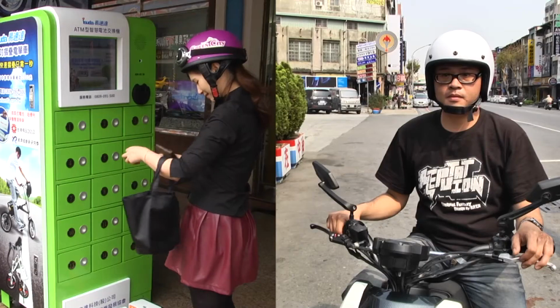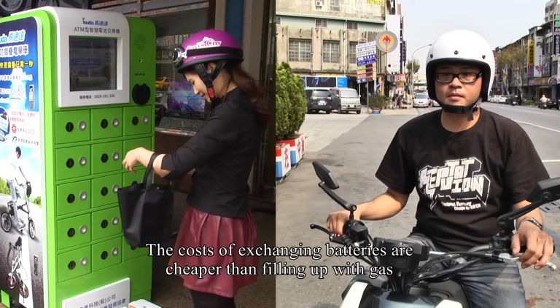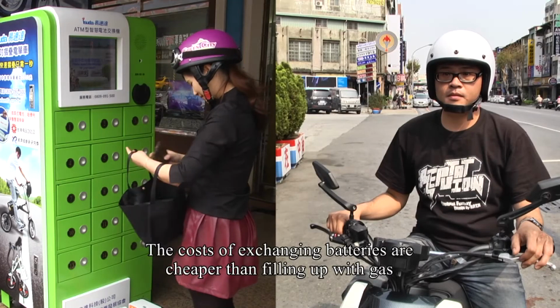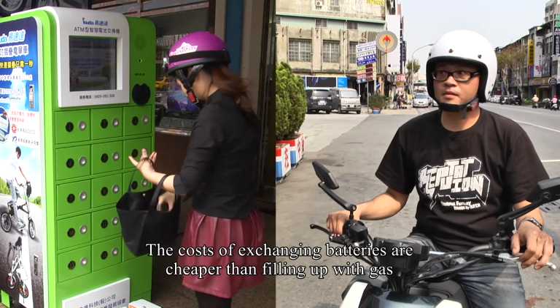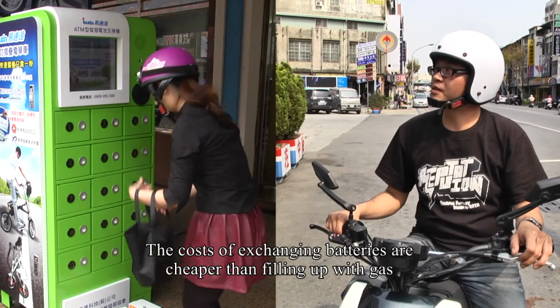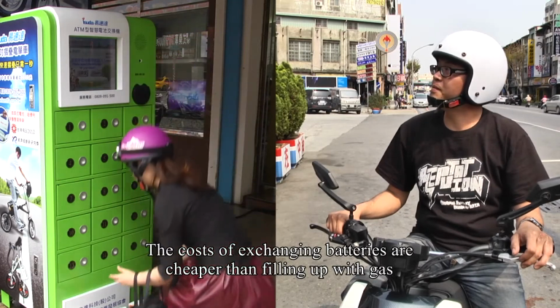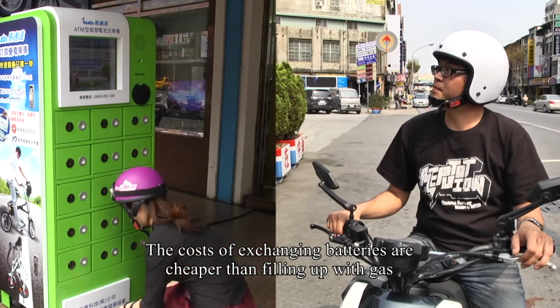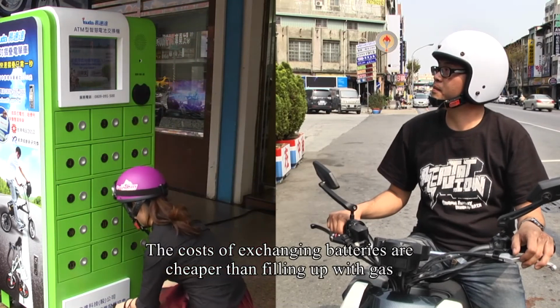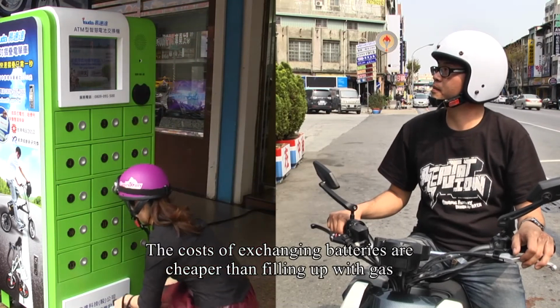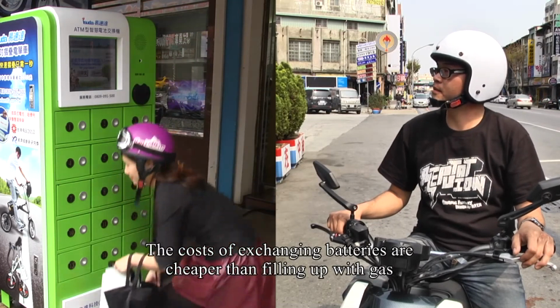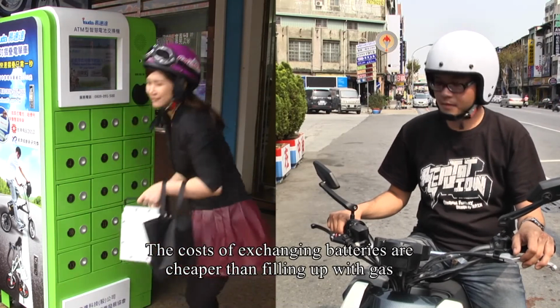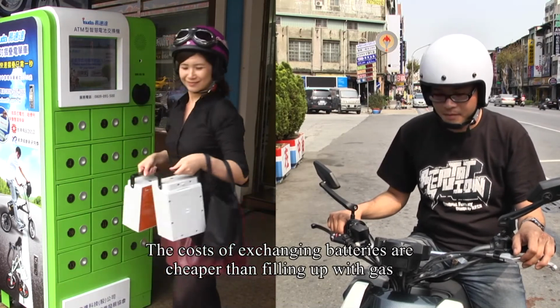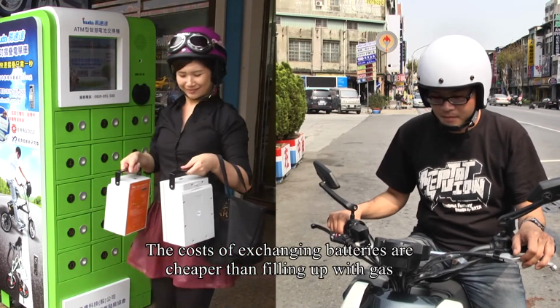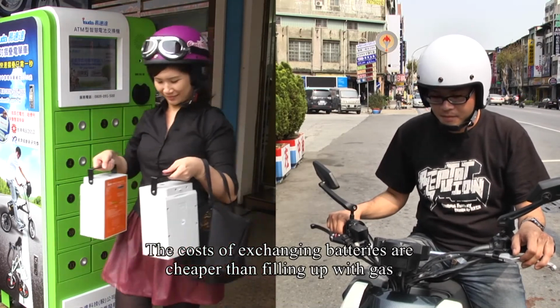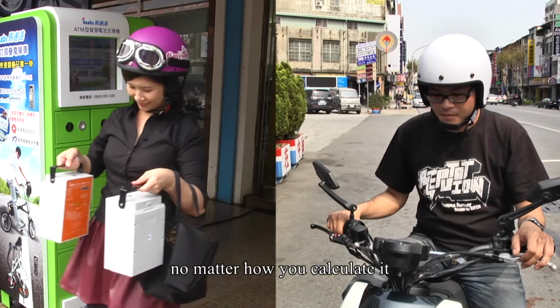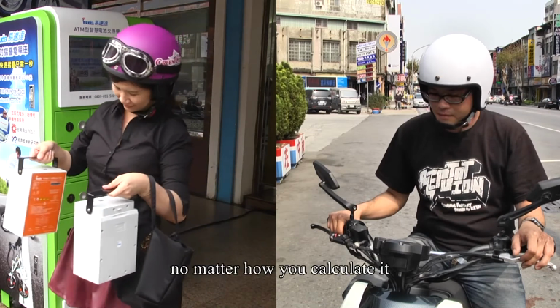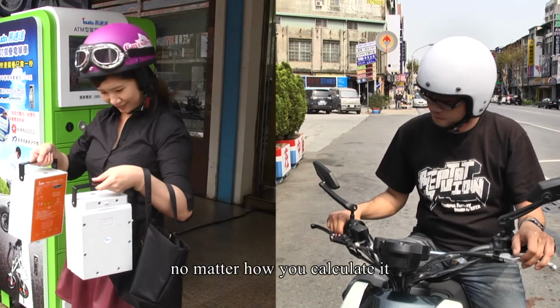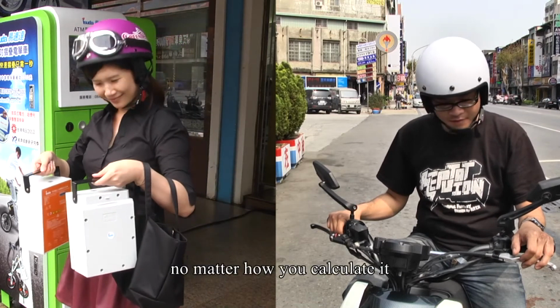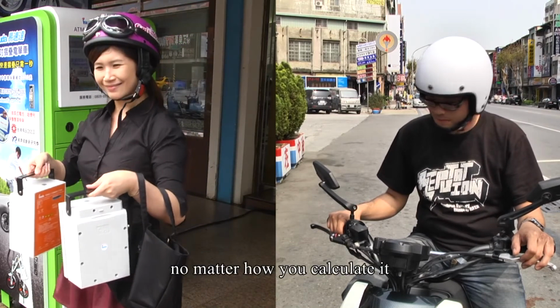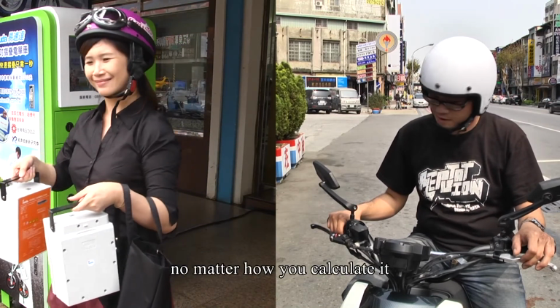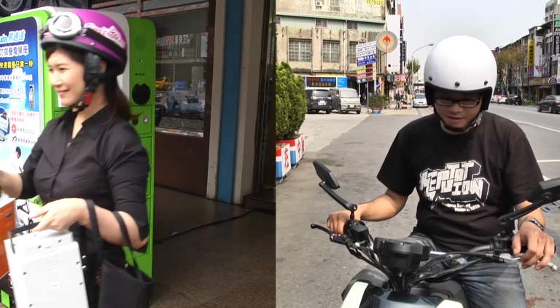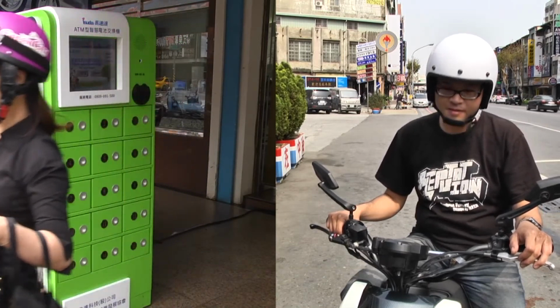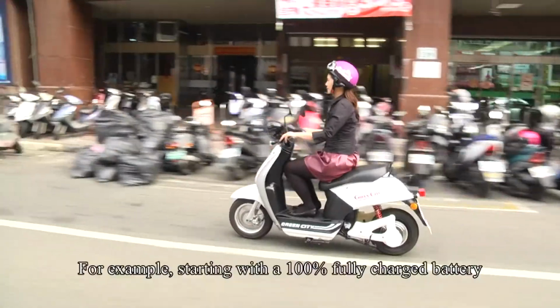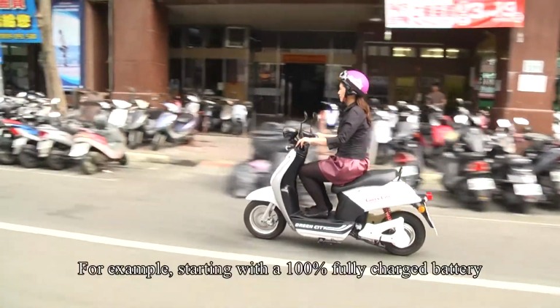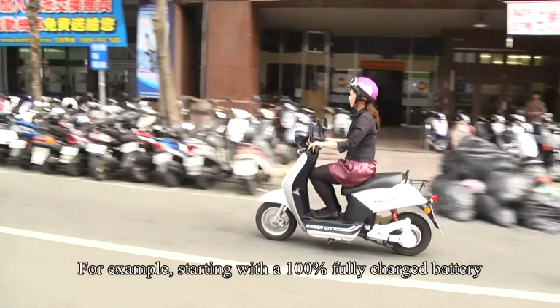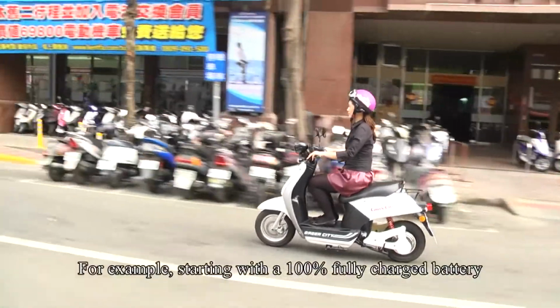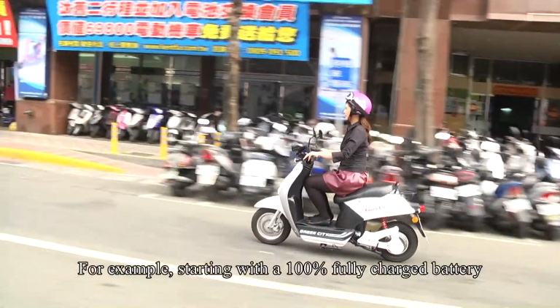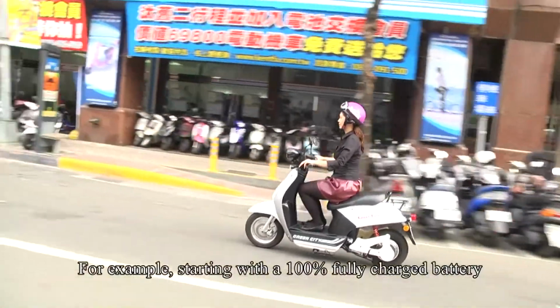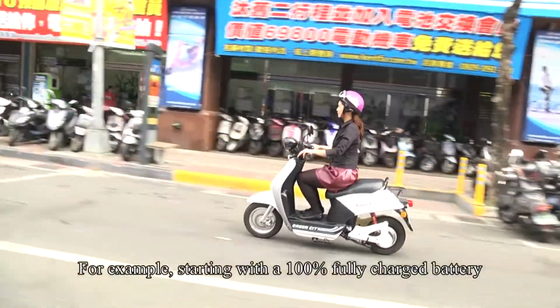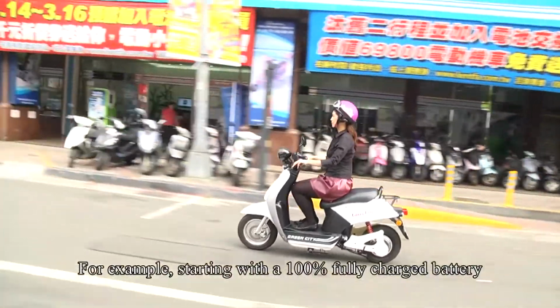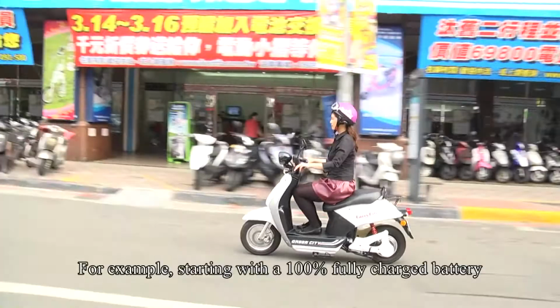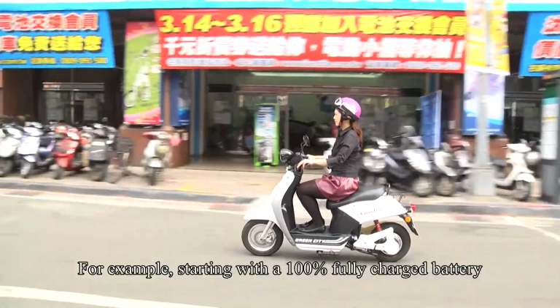The costs of exchanging batteries are cheaper than filling up with gas, no matter how you calculate it. Starting with a 100% fully charged battery,